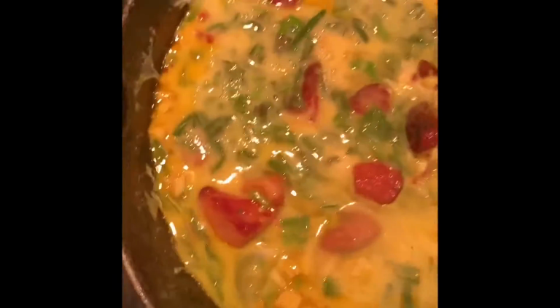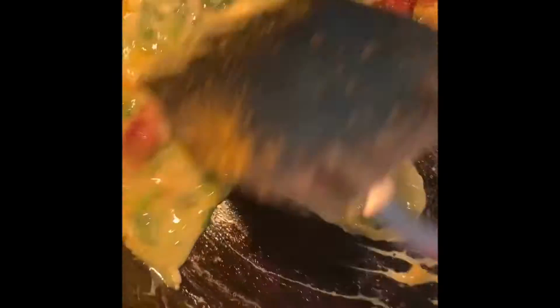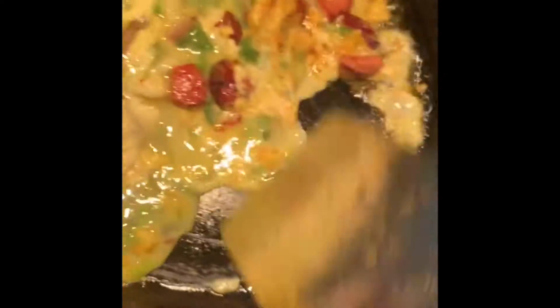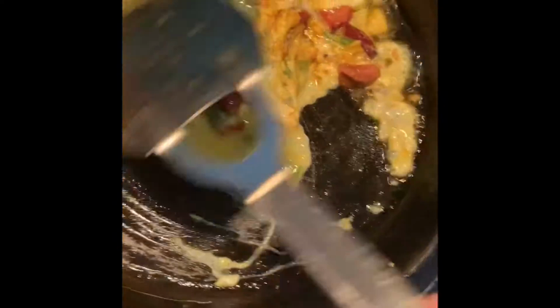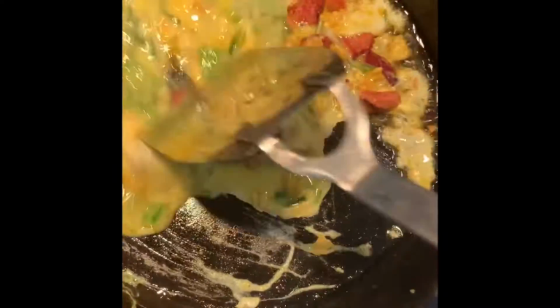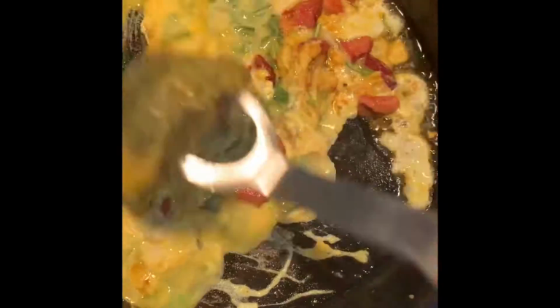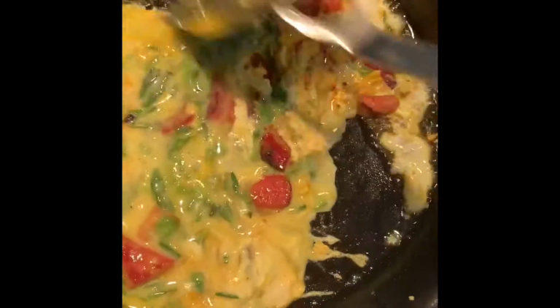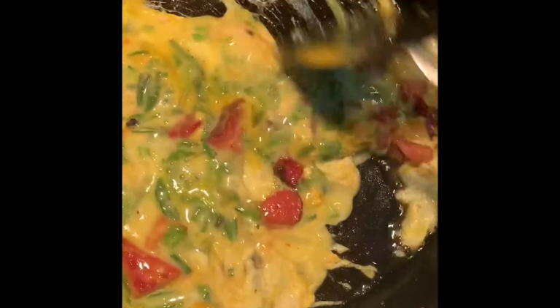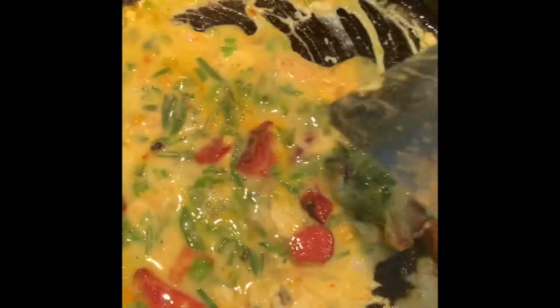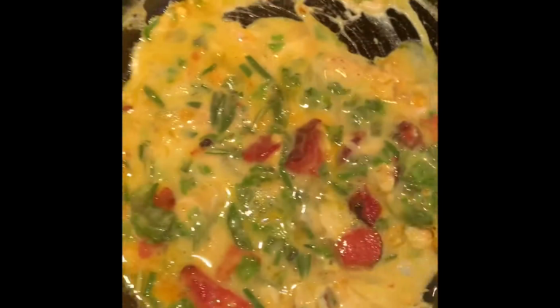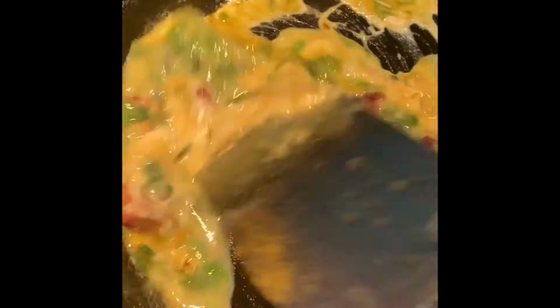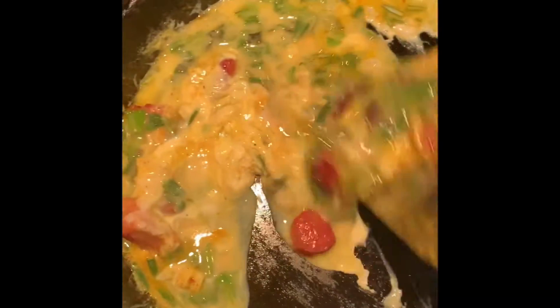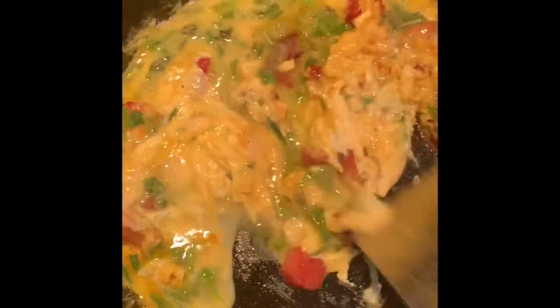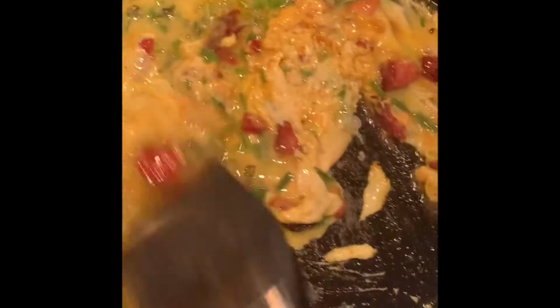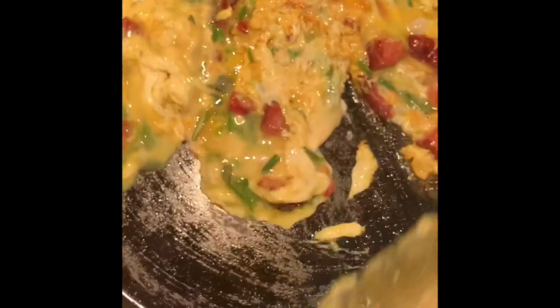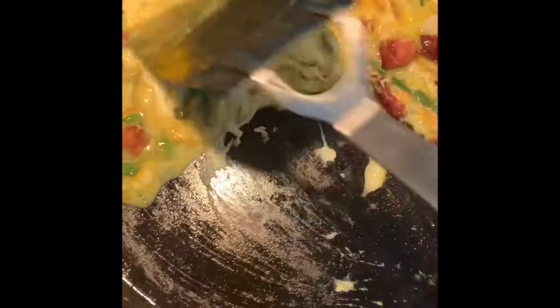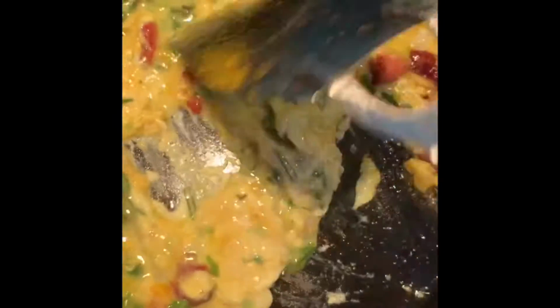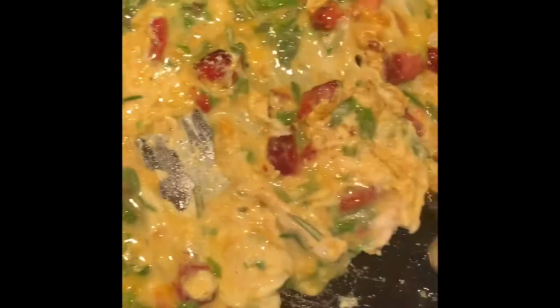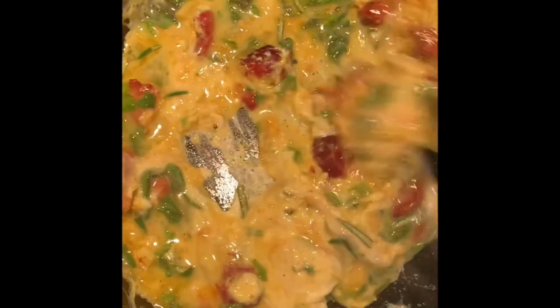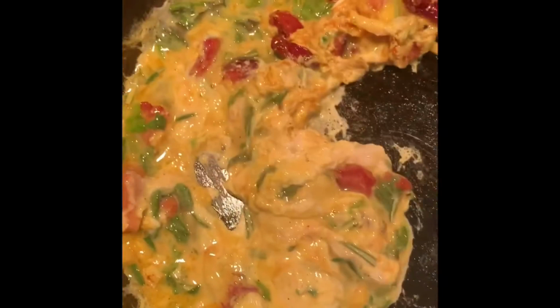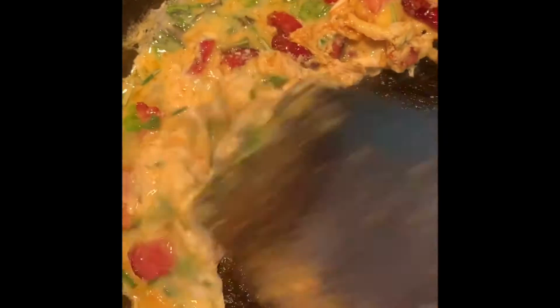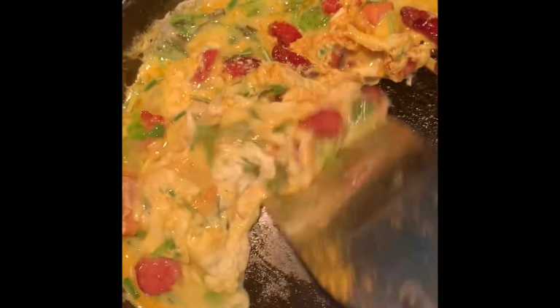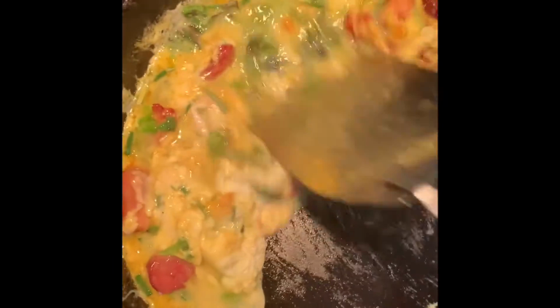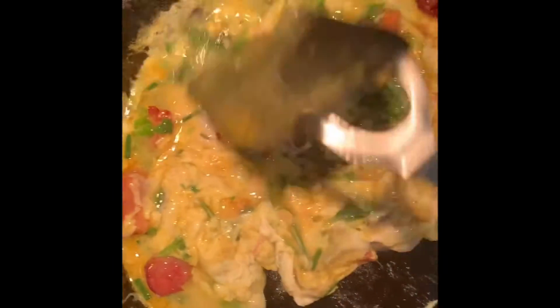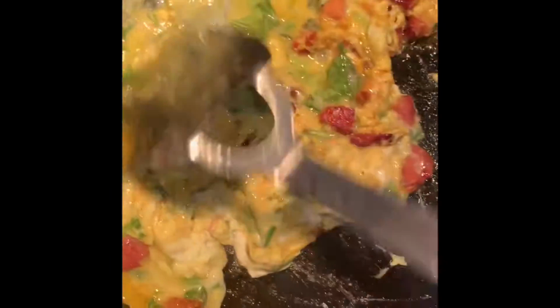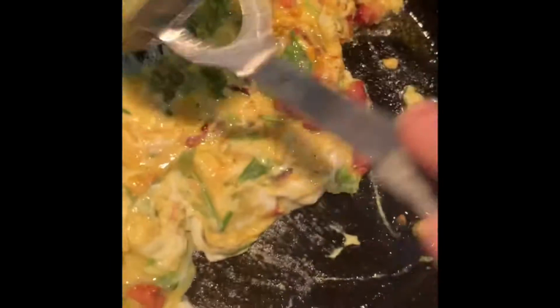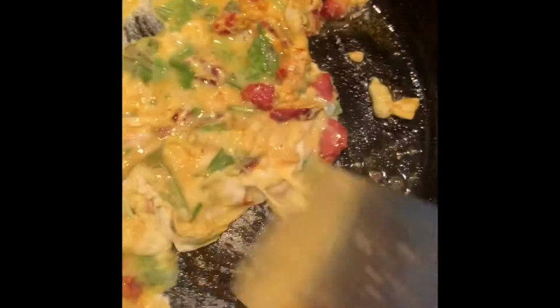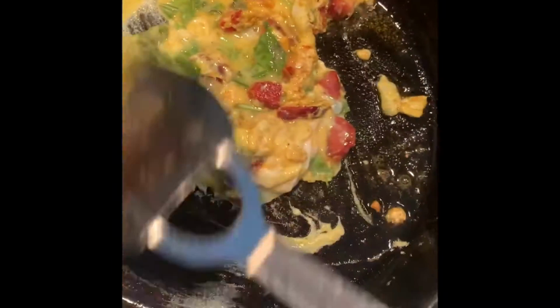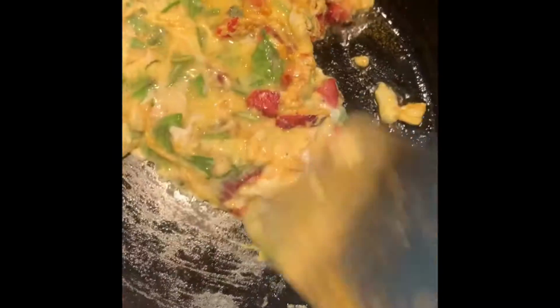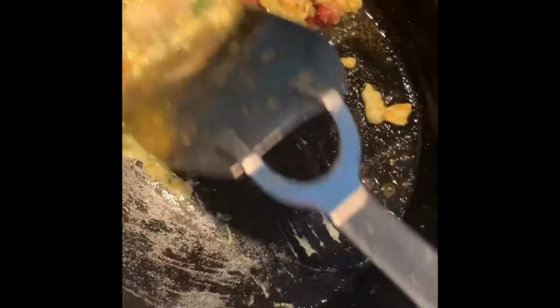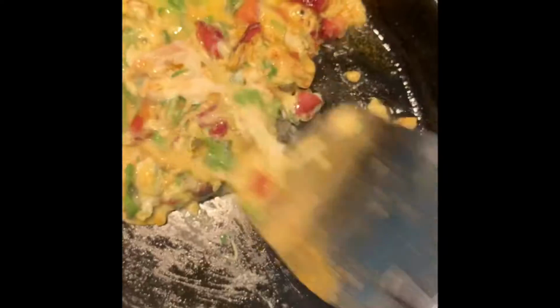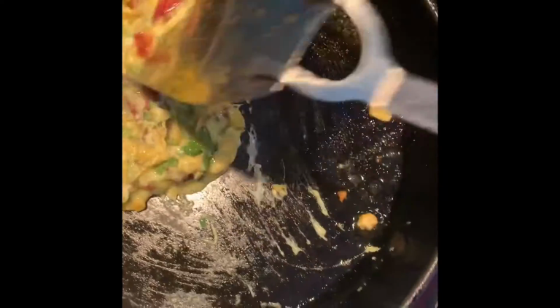Parsley, oregano, cilantro, whatever you like. And if you want to add a hot pepper, if you're into hot peppers, you can also sauté the hot pepper a little bit with the garlic.